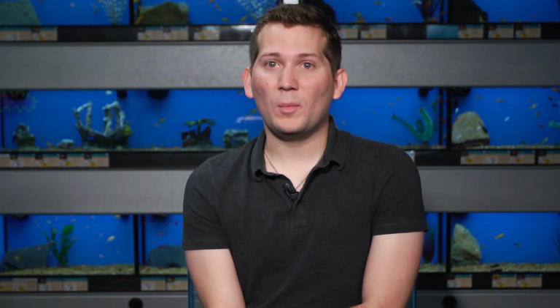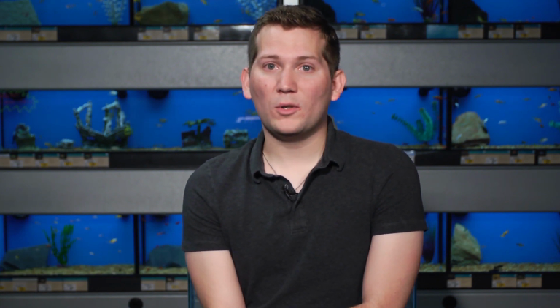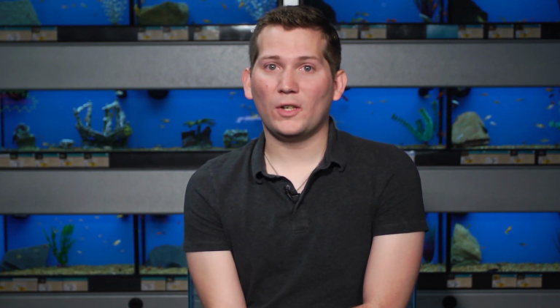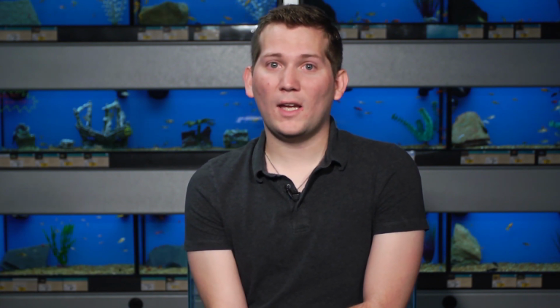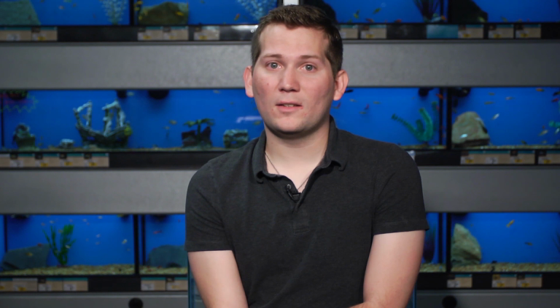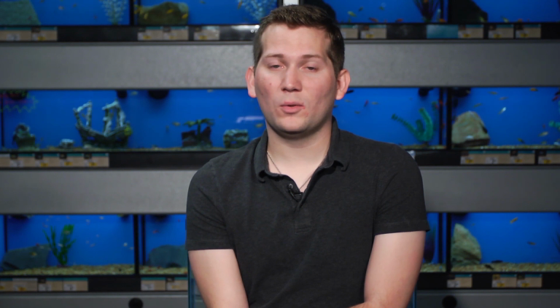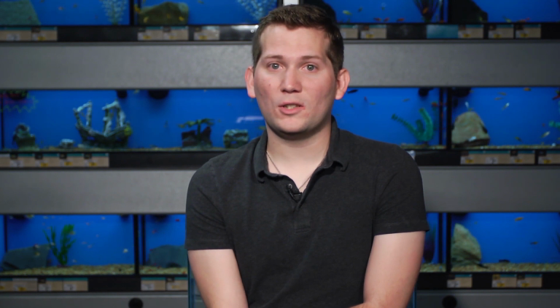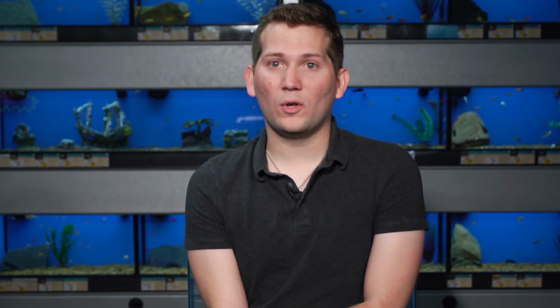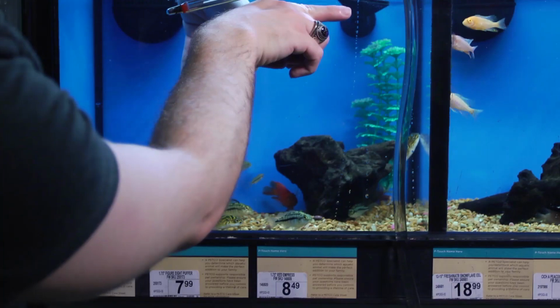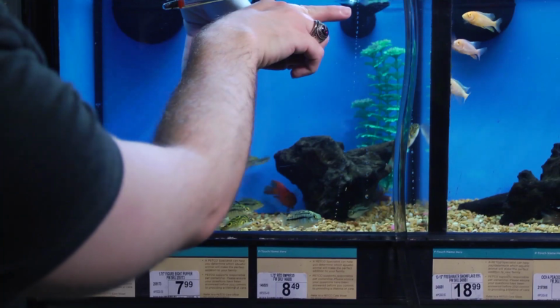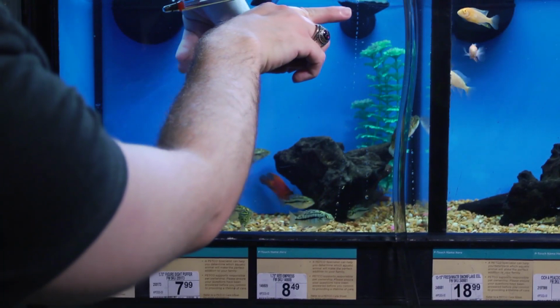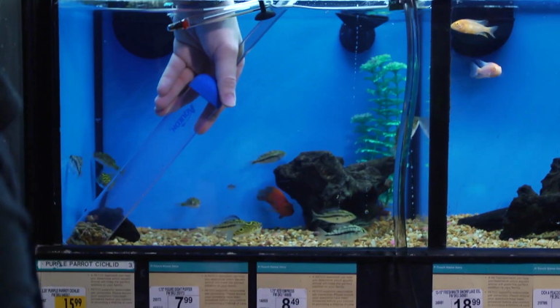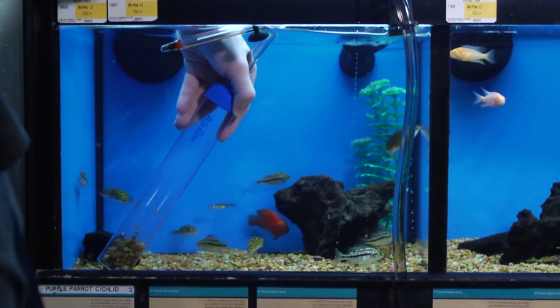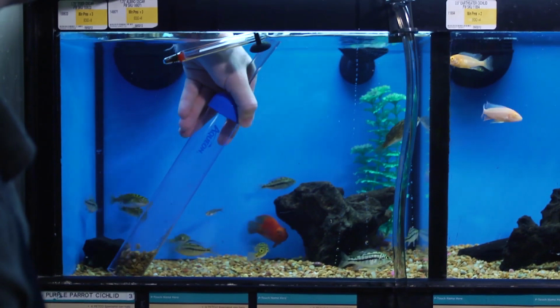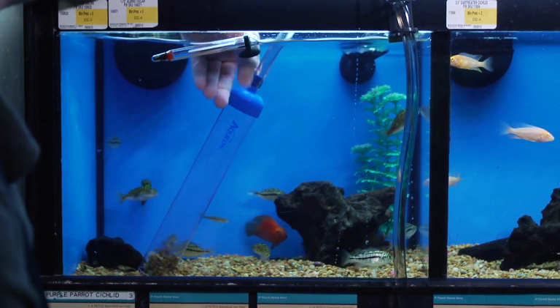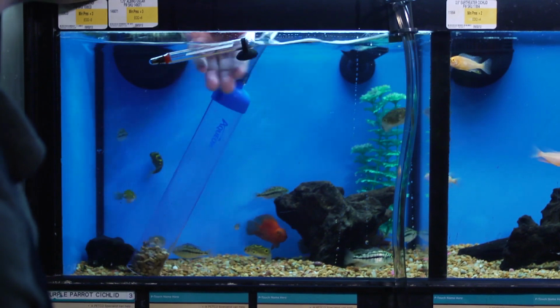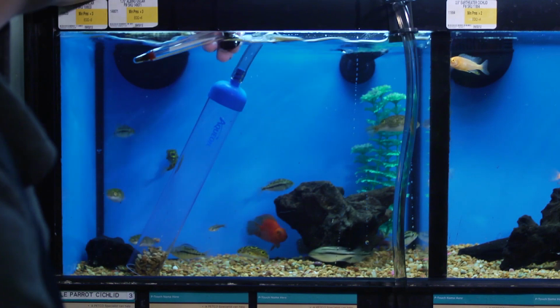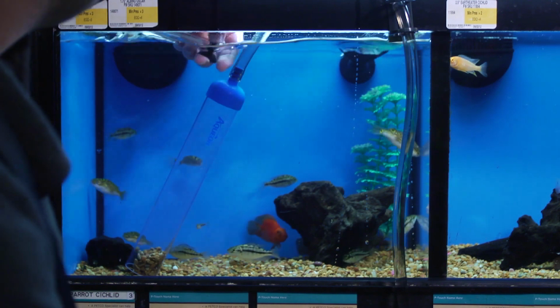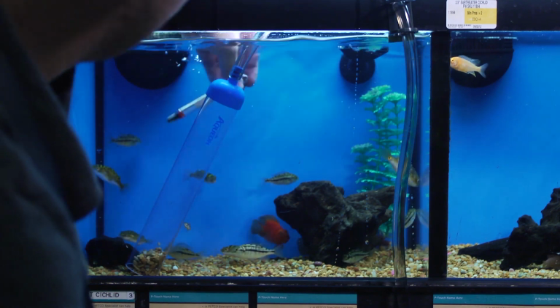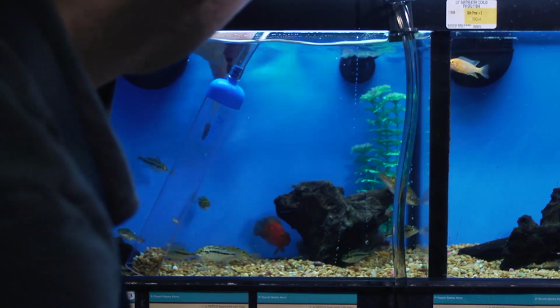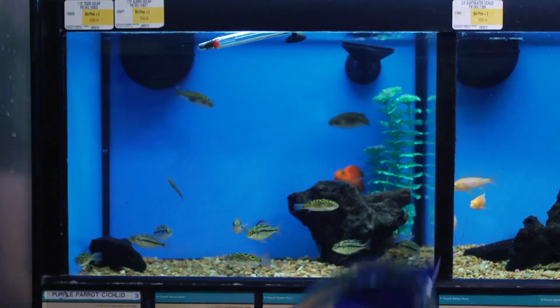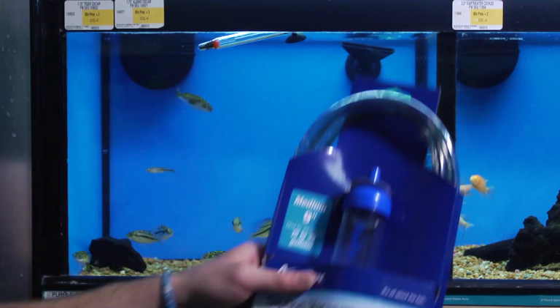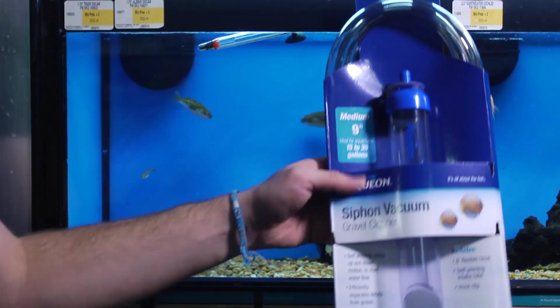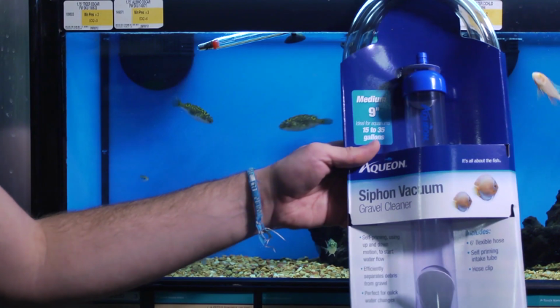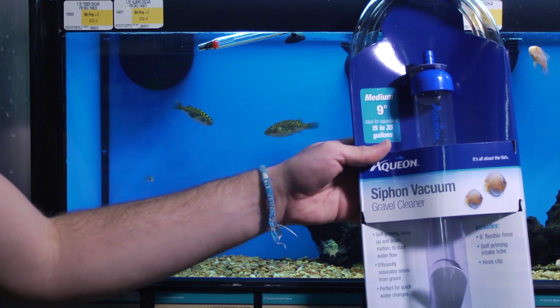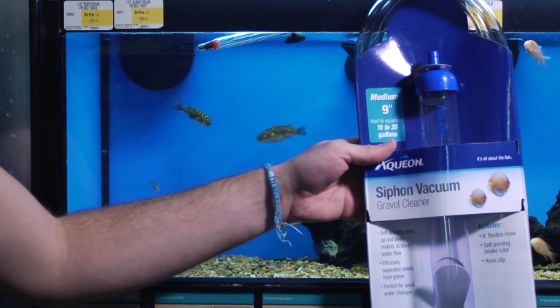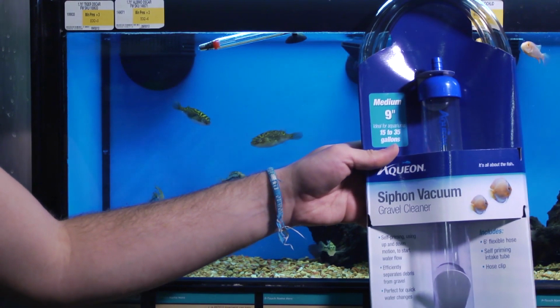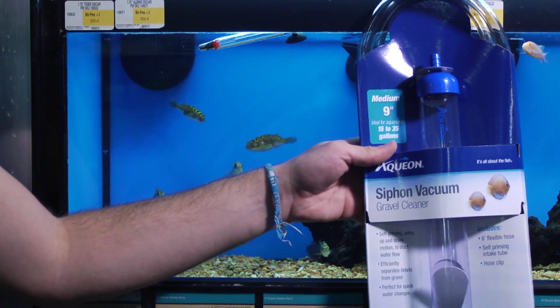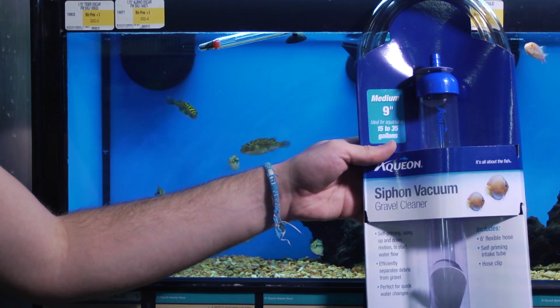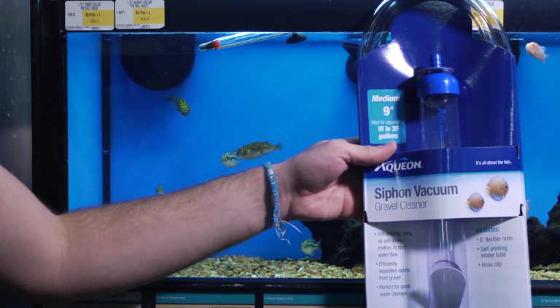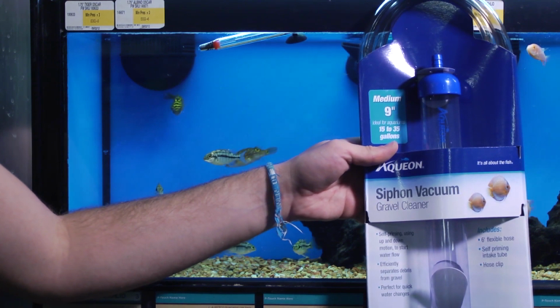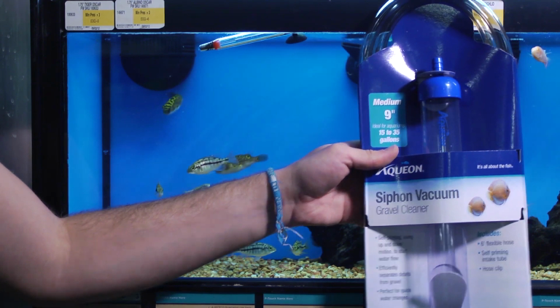Remember to always wash your hands and sanitize your workstation before you begin. The most common place for waste to build up in your aquarium is the substrate or the gravel area down at the bottom. The best way to clean waste is to use a product like a siphon vacuum.